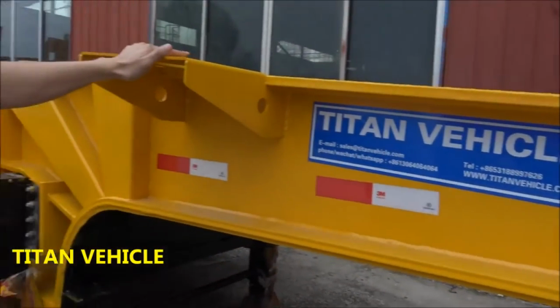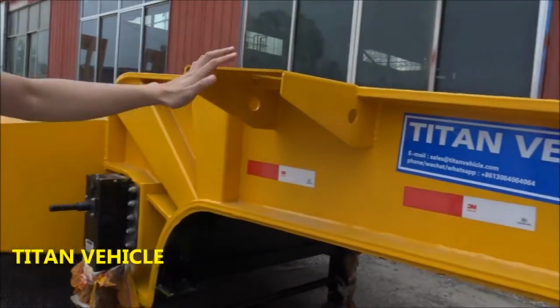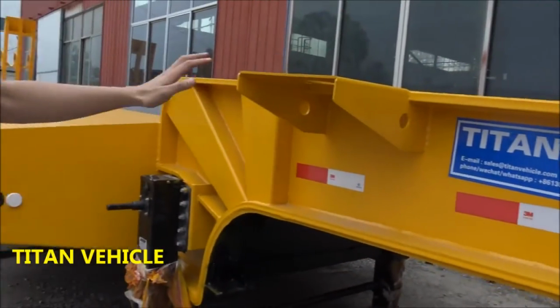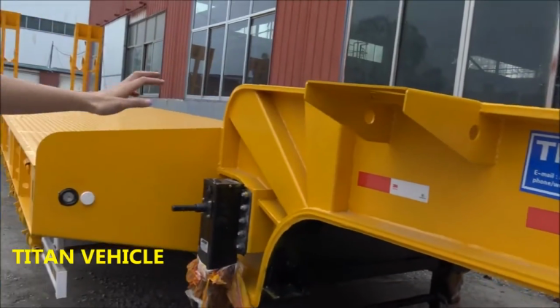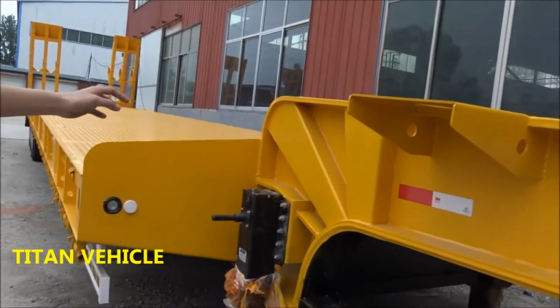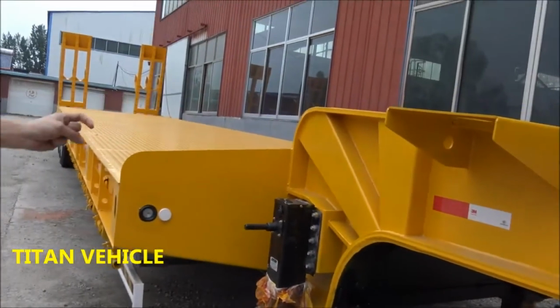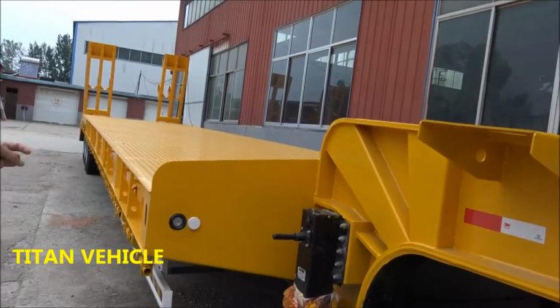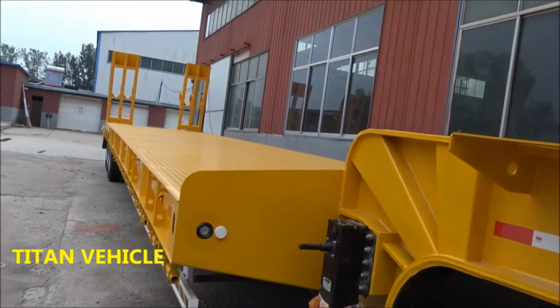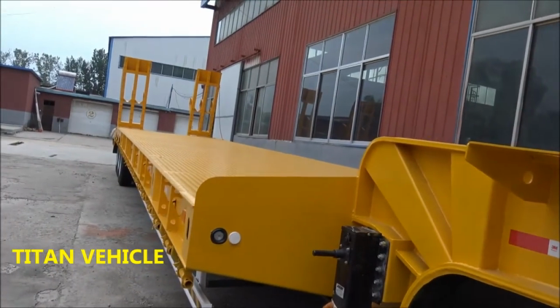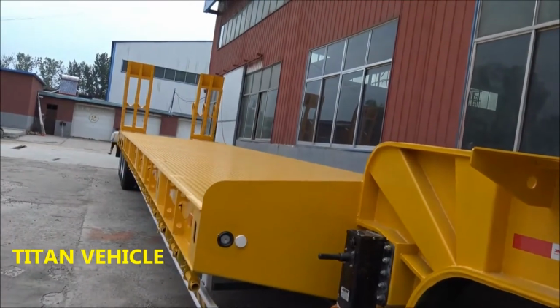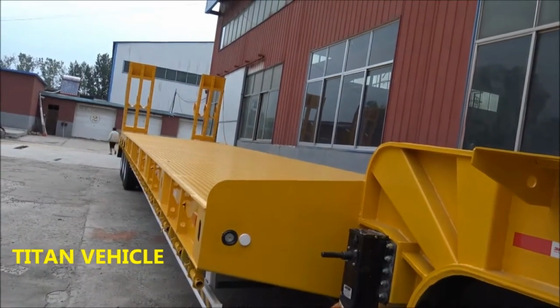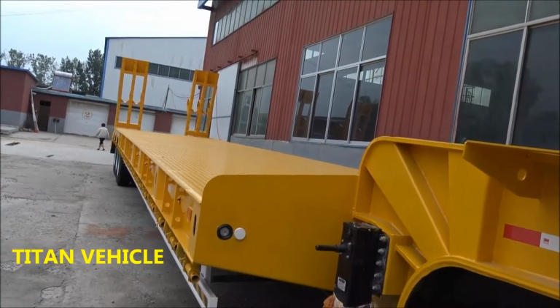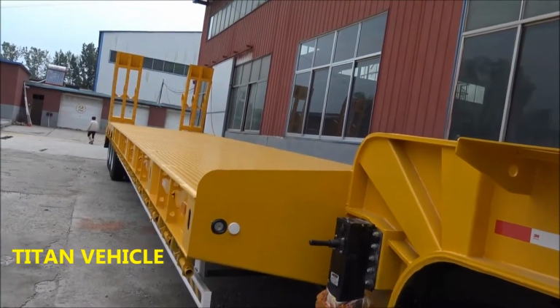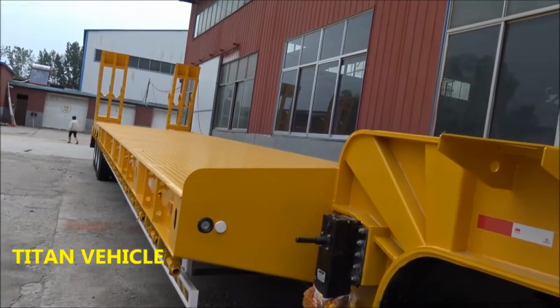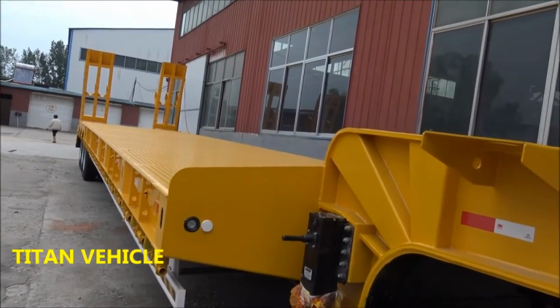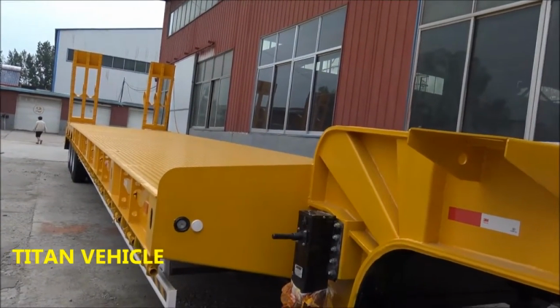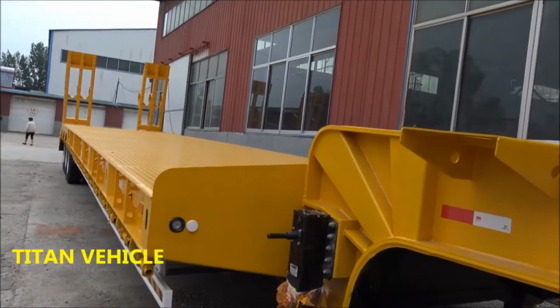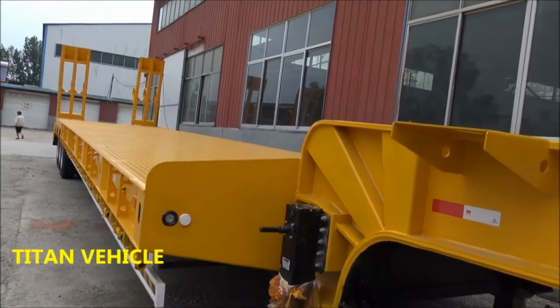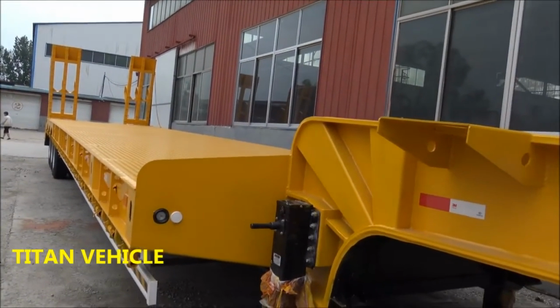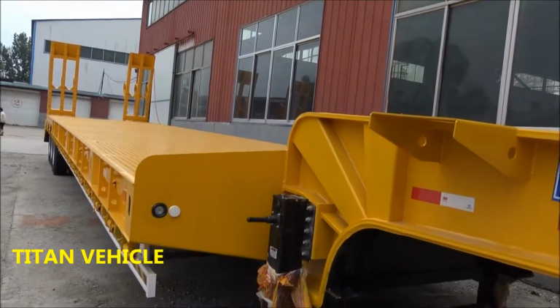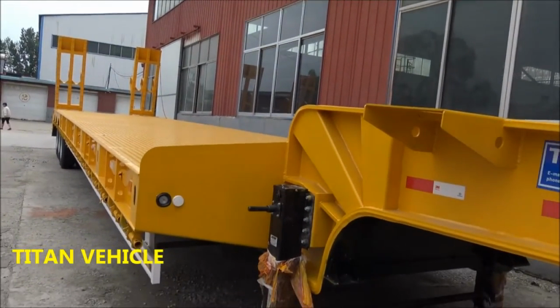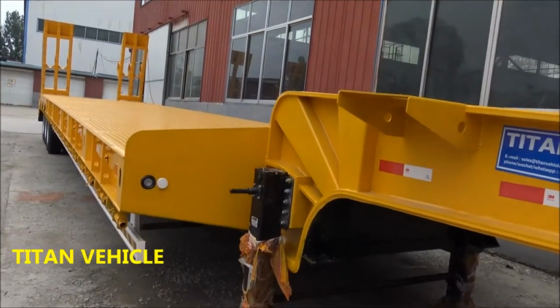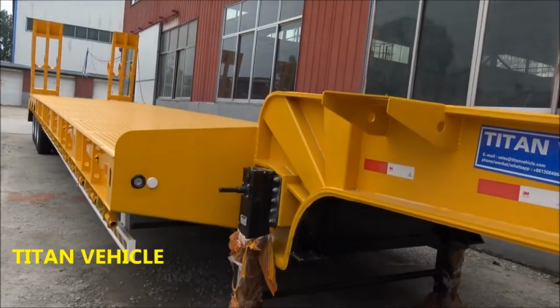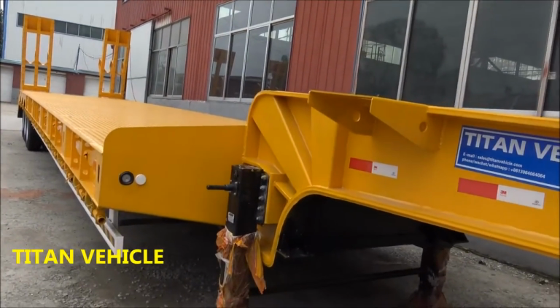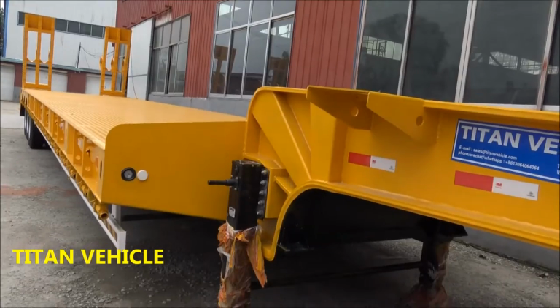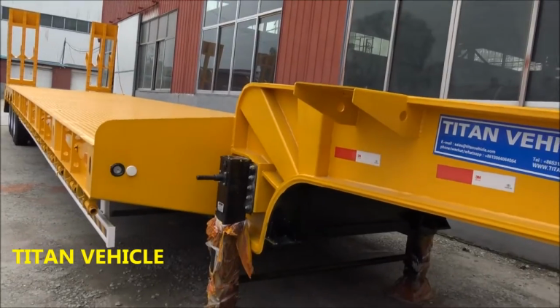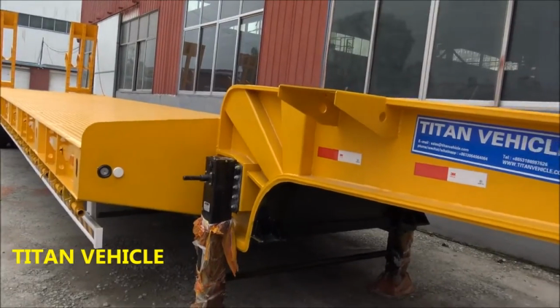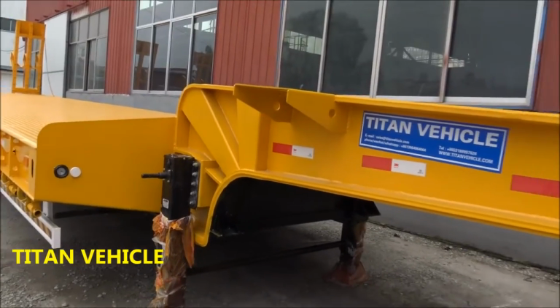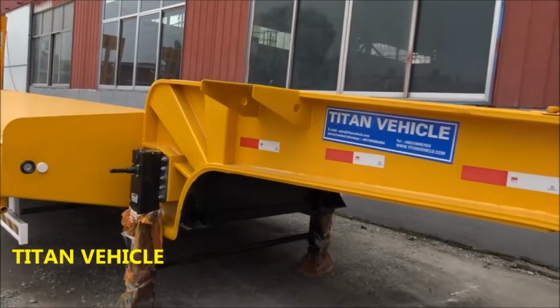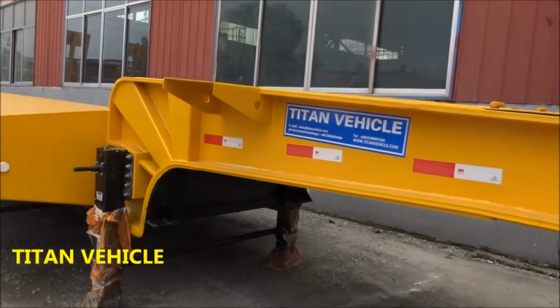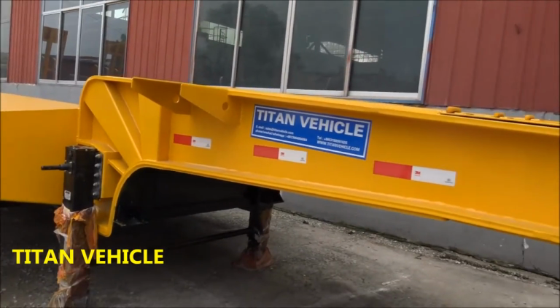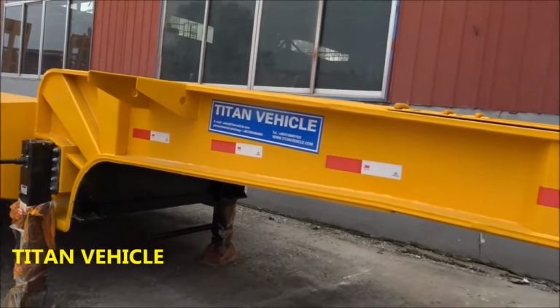This low-bed trailer we produce for our African customers. Today I would like to show you the details about our low-bed trailer.